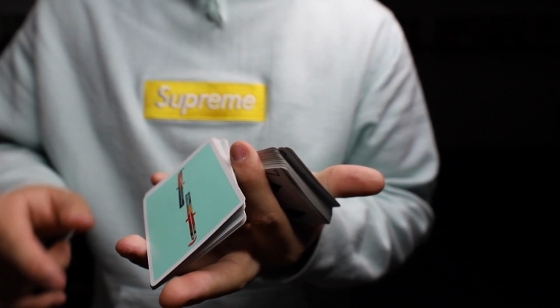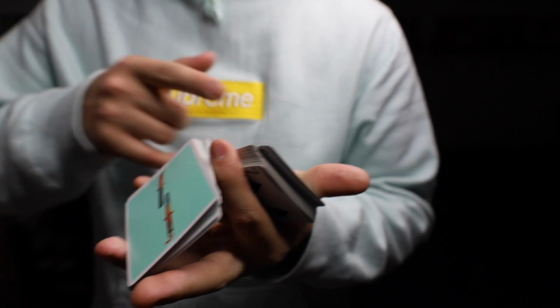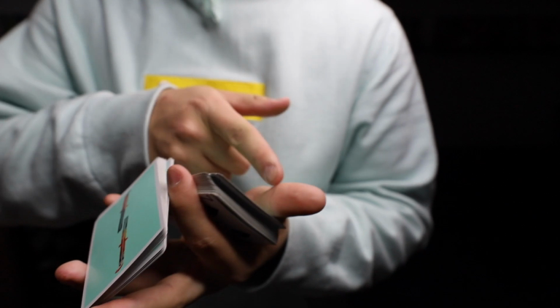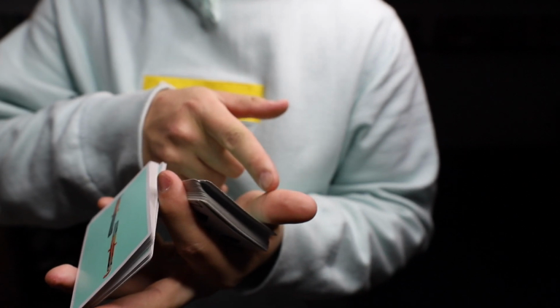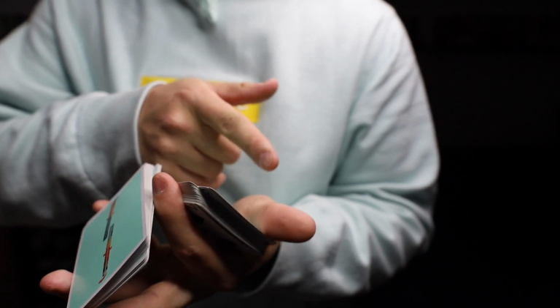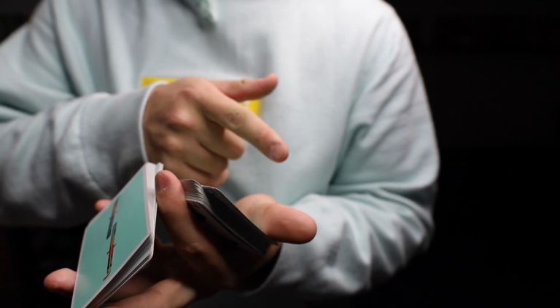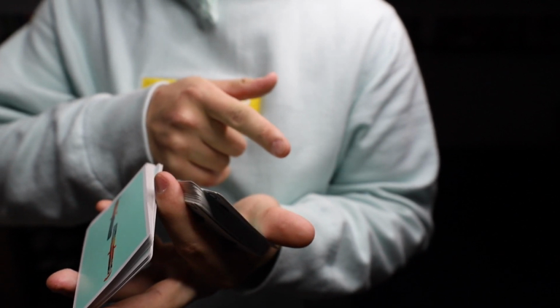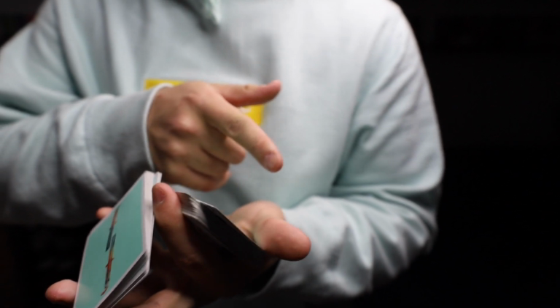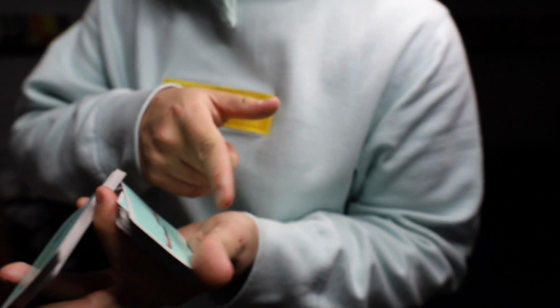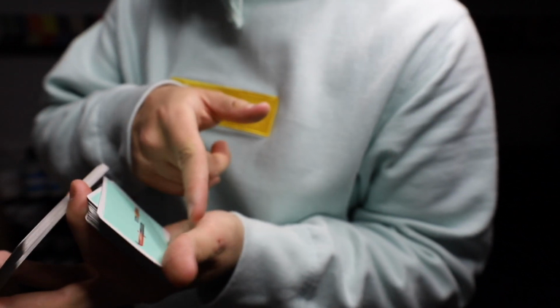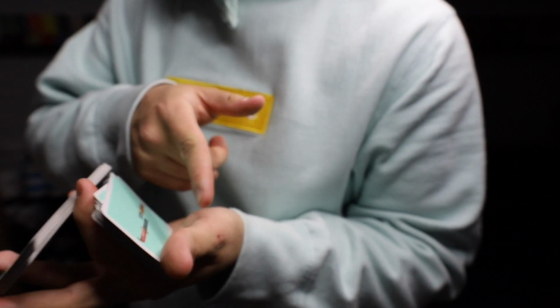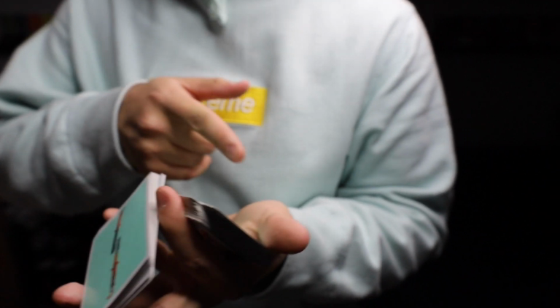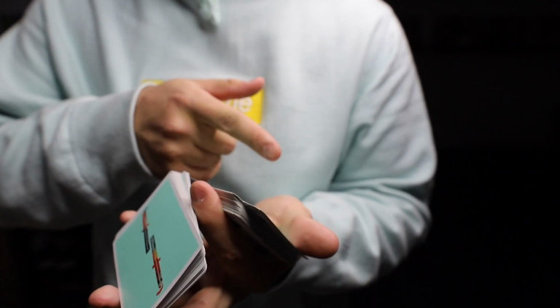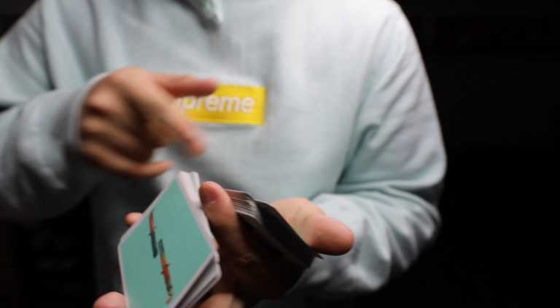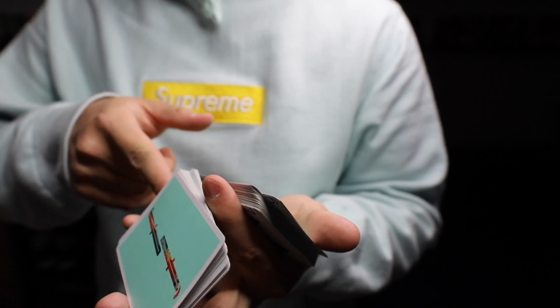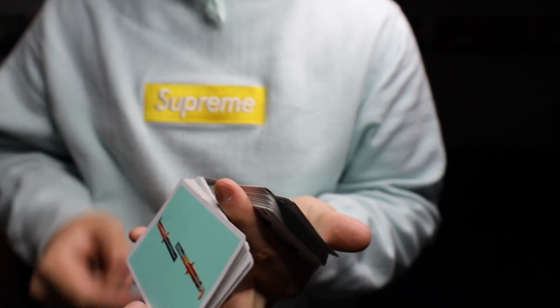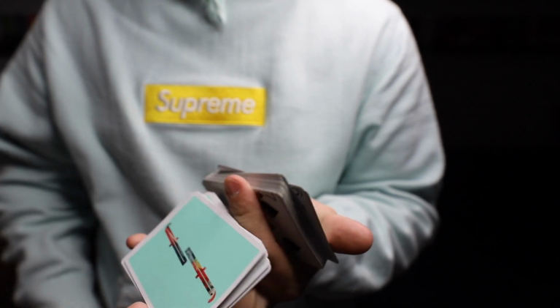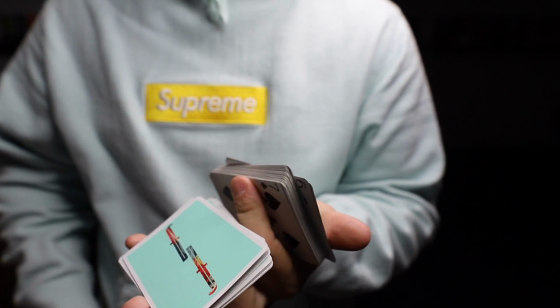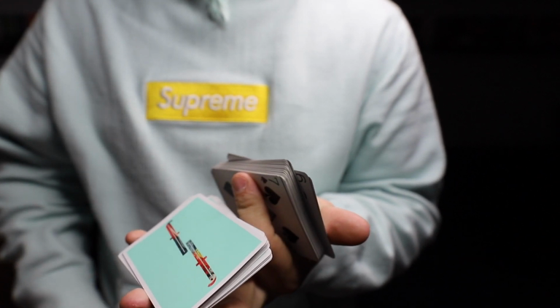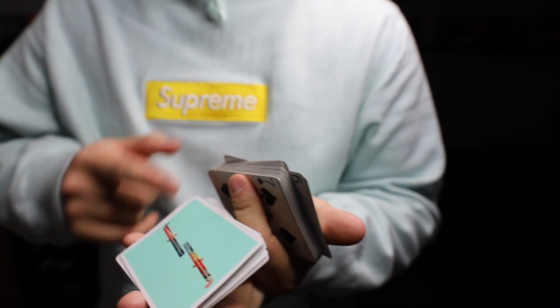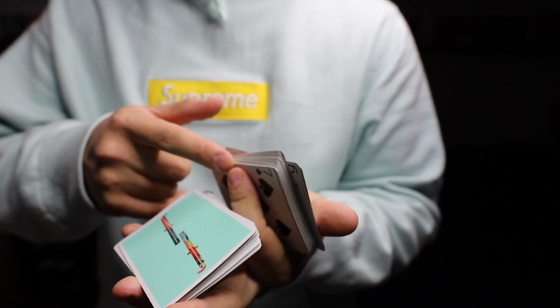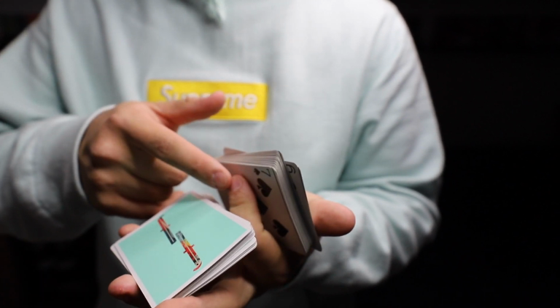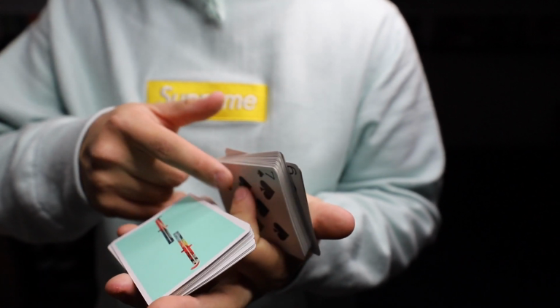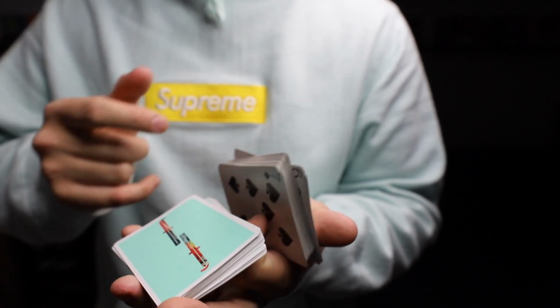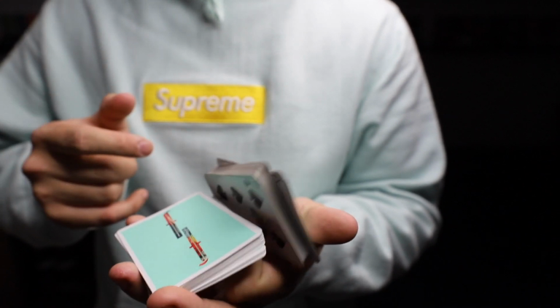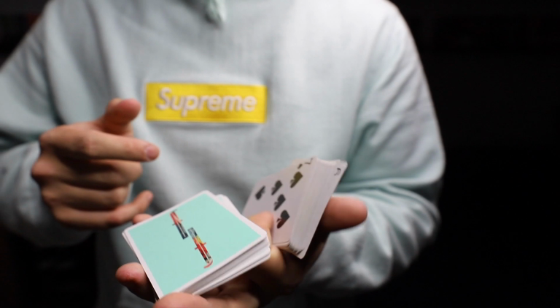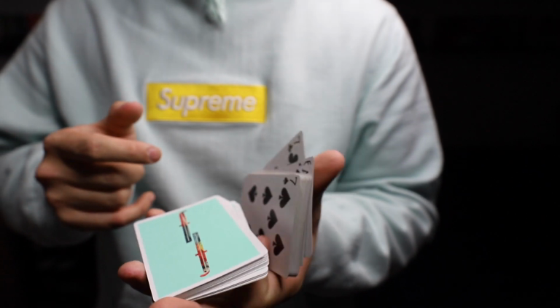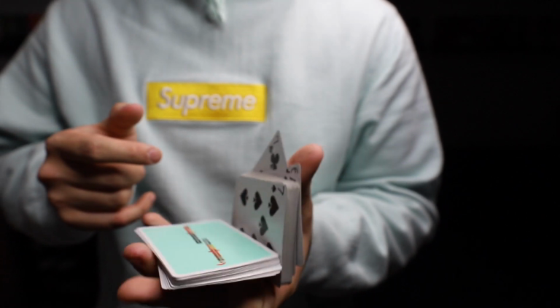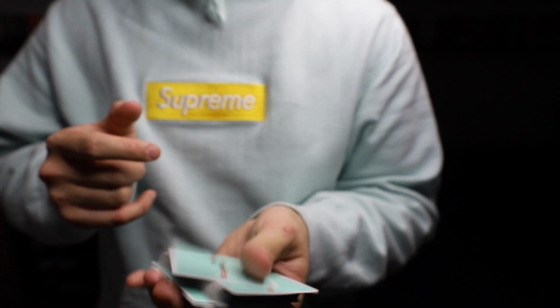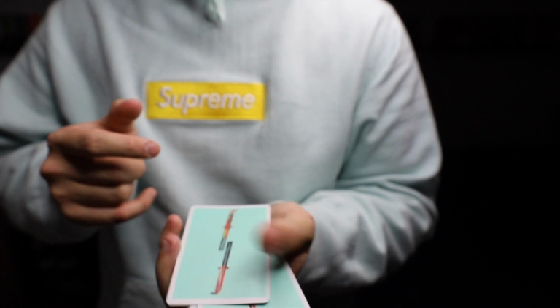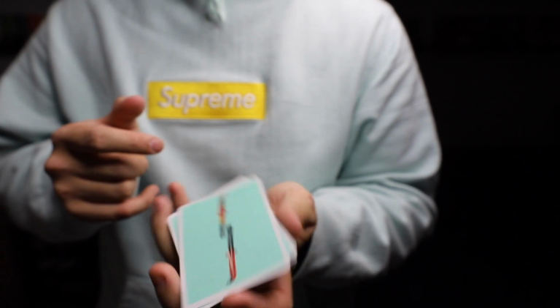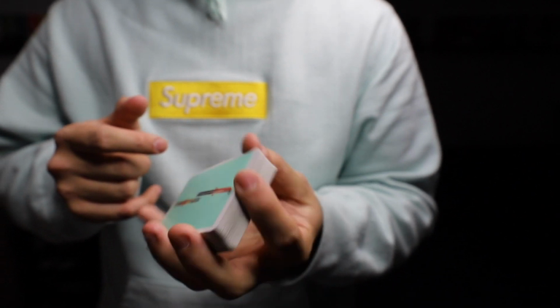For this part, you use your thumb to pull on this packet right here — pulling it down so it clears. When it clears, you move your index finger and the deck closes.